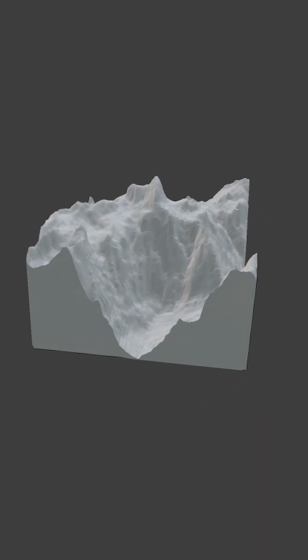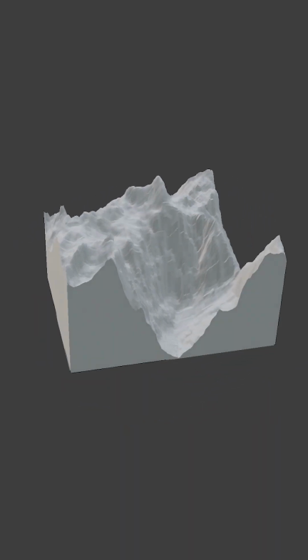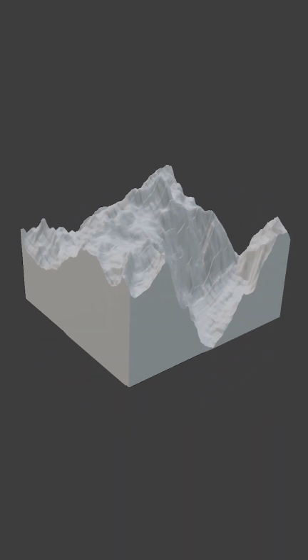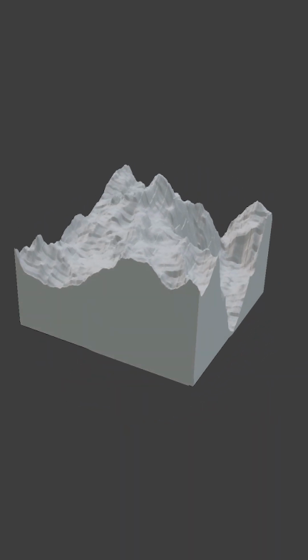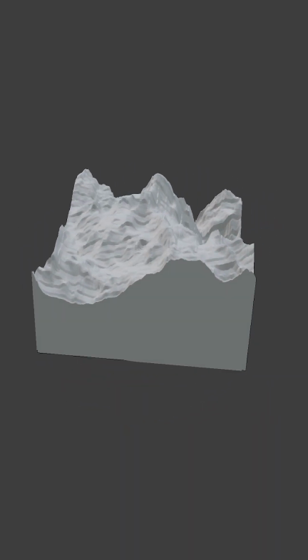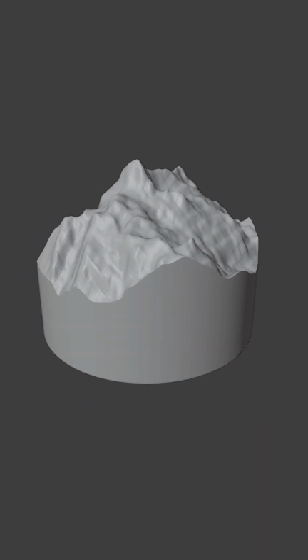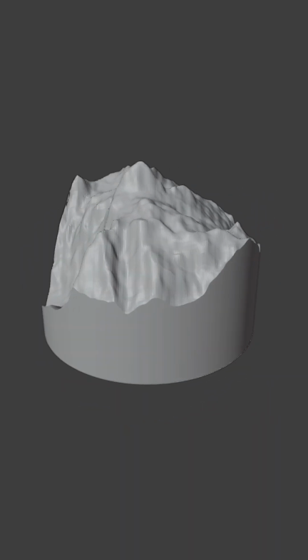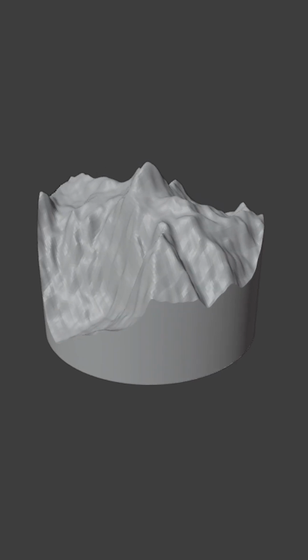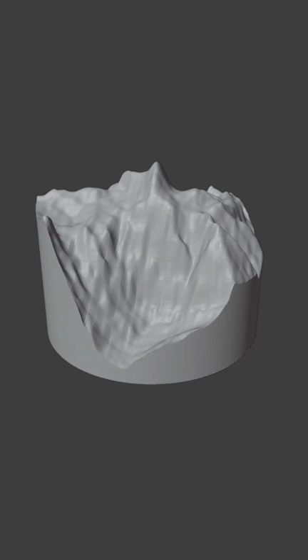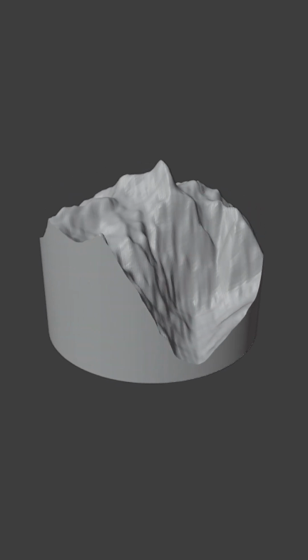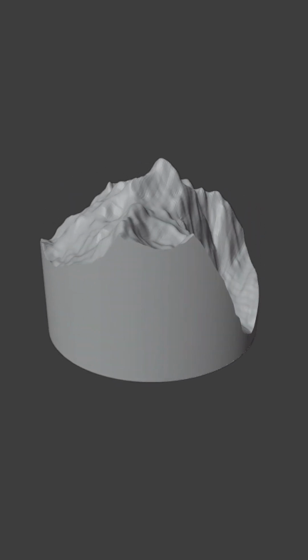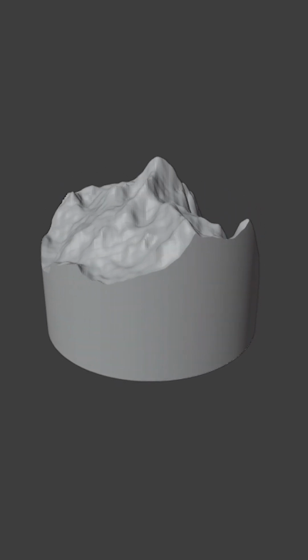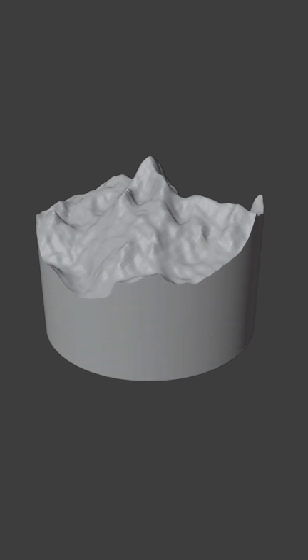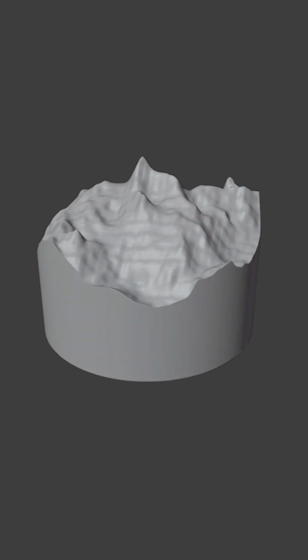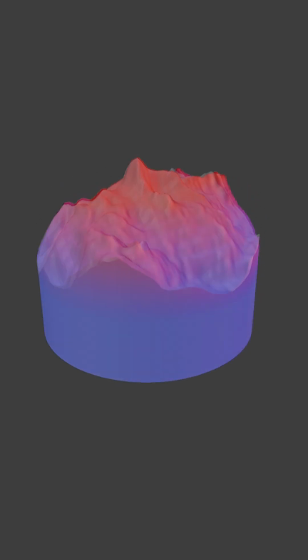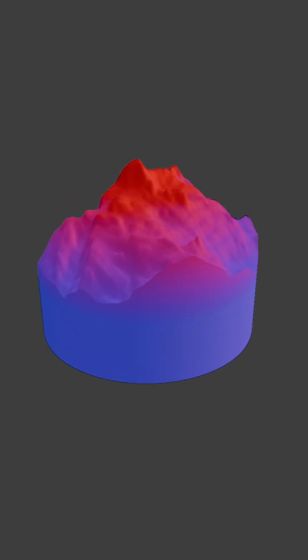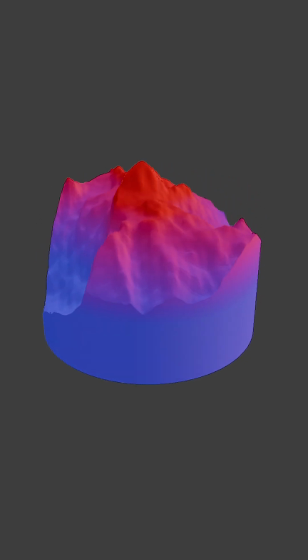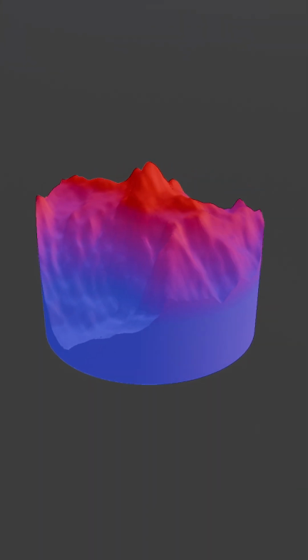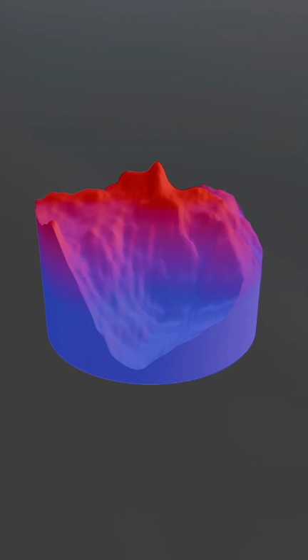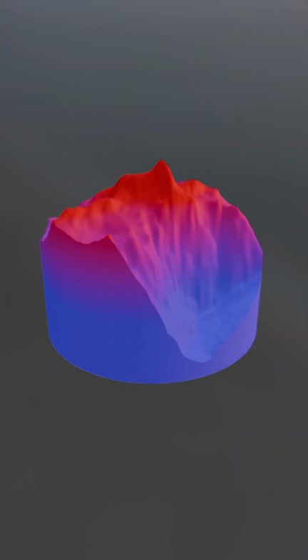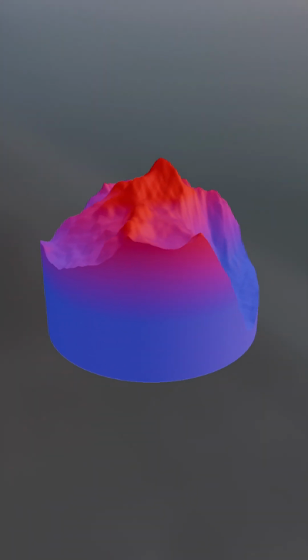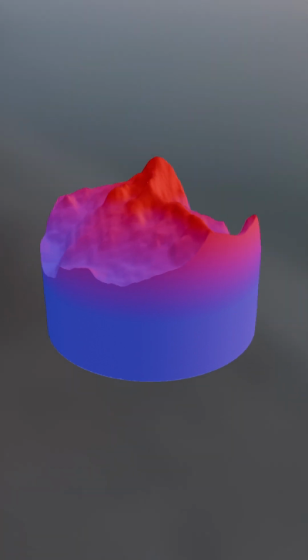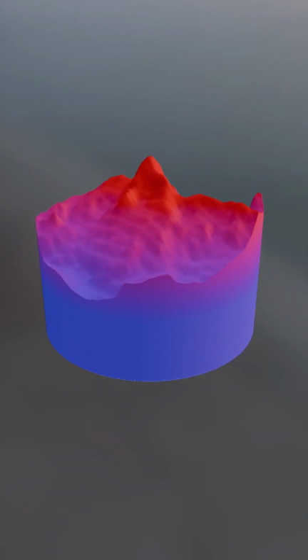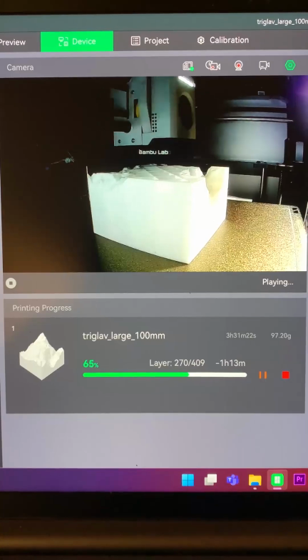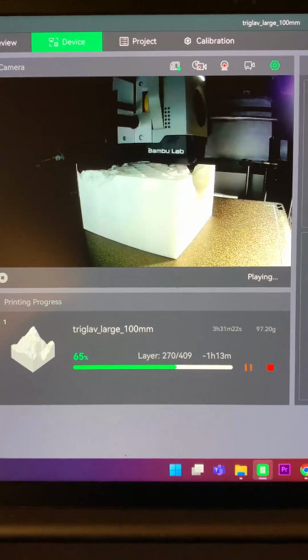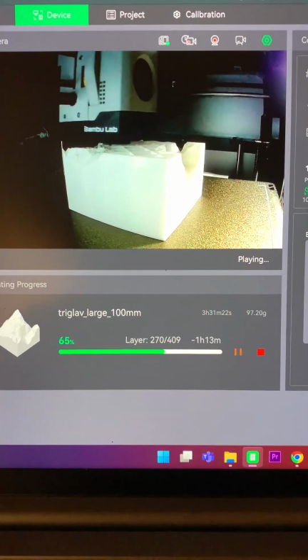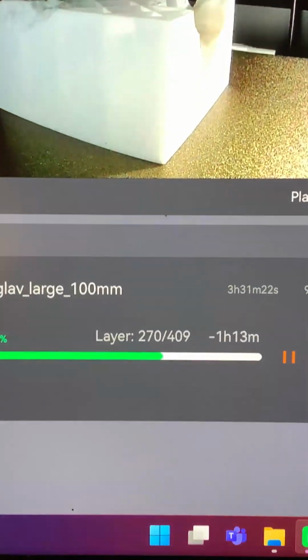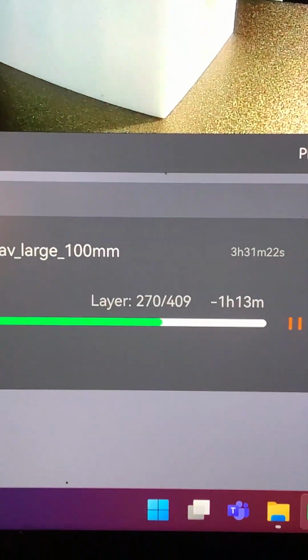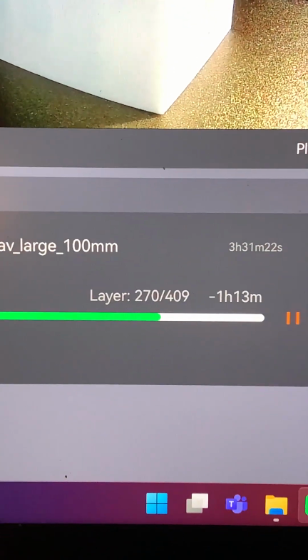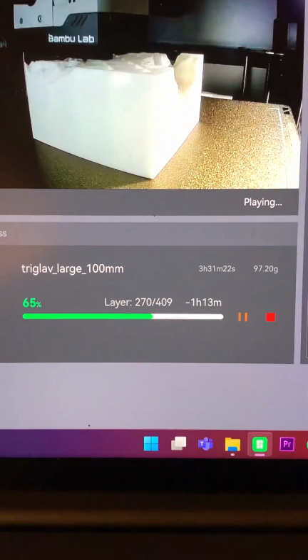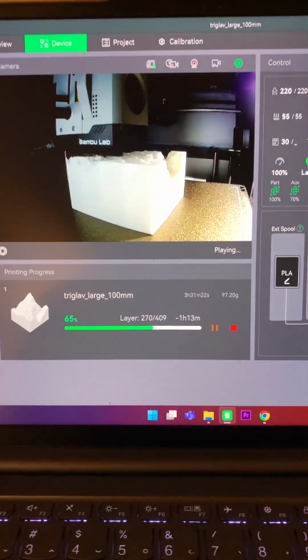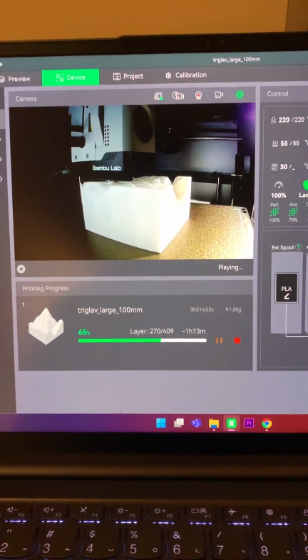For the Triglav model, the customer wanted different shapes, so we first prepared two square models with different surrounding areas. When we first introduced the models to the customer they were happy, but when they saw our cylindrical idea for the model, they were just astonished.